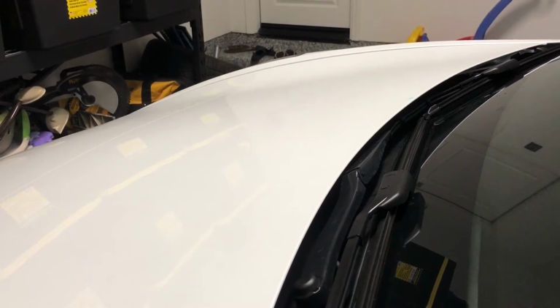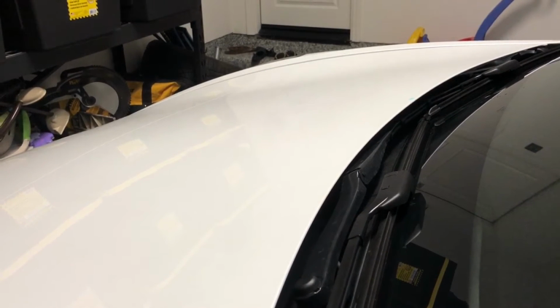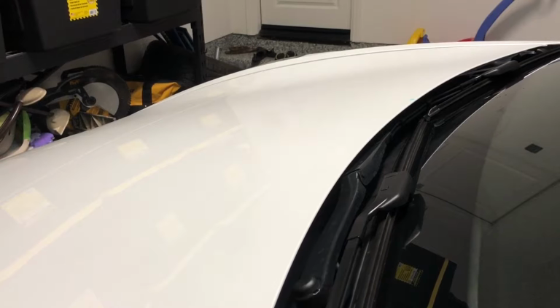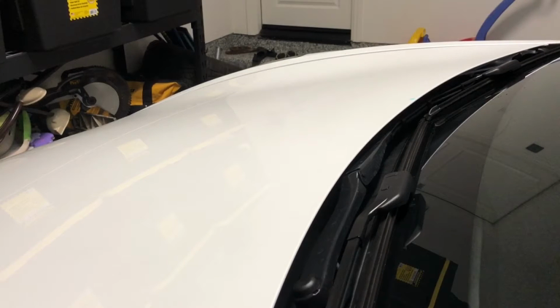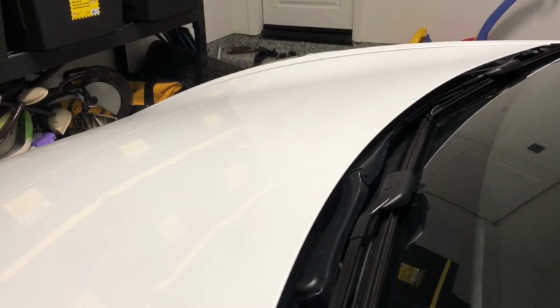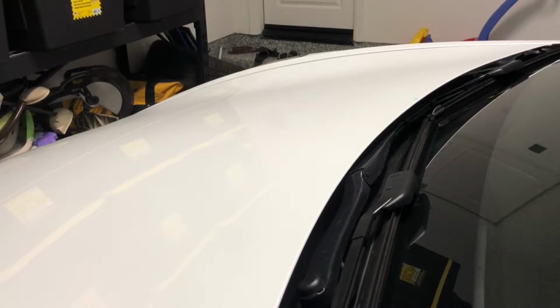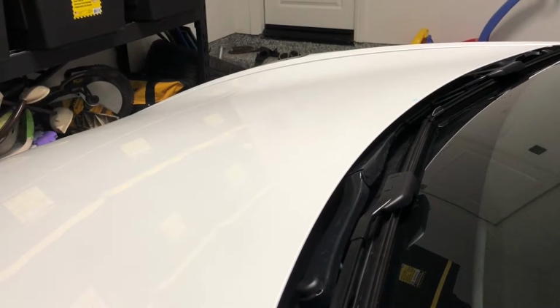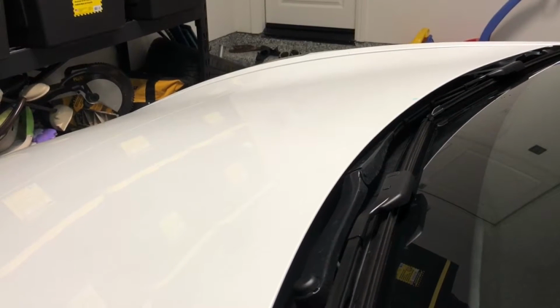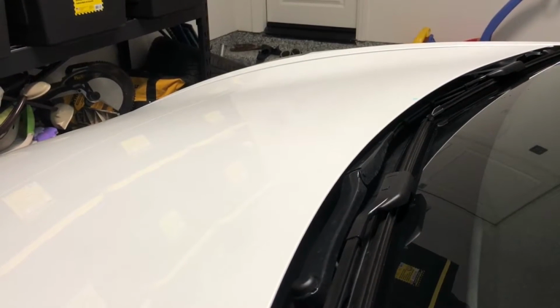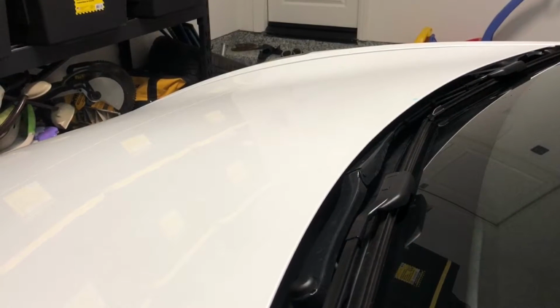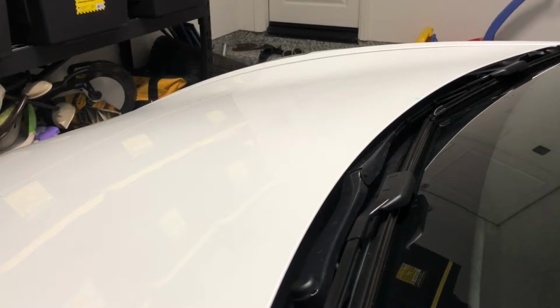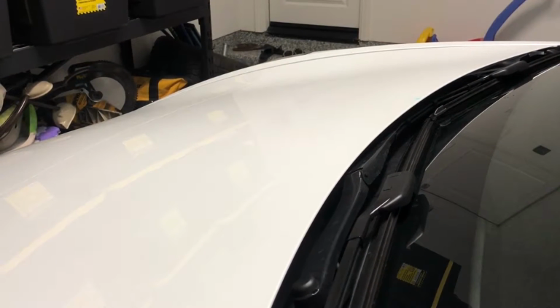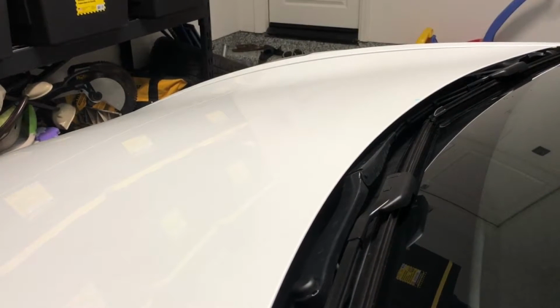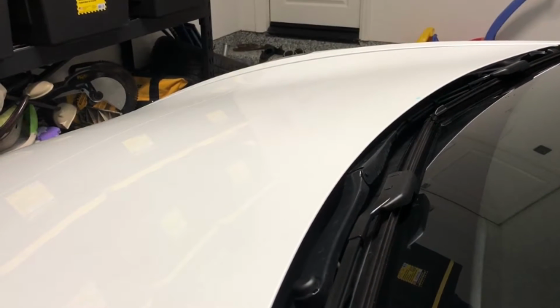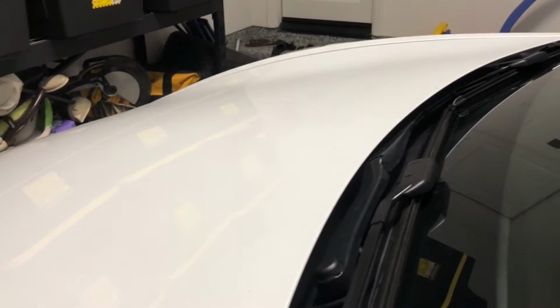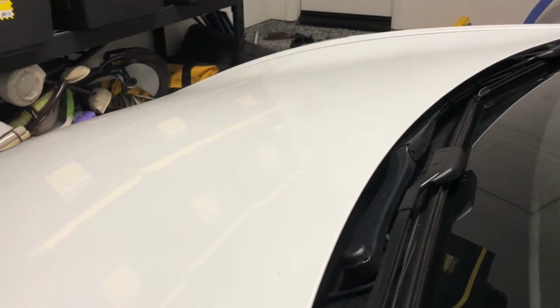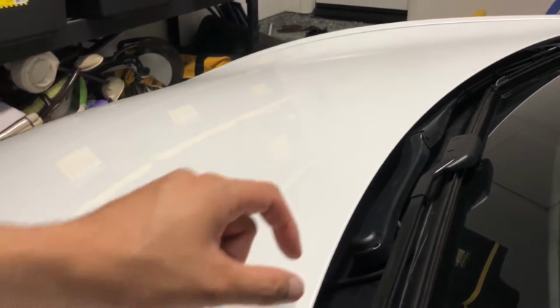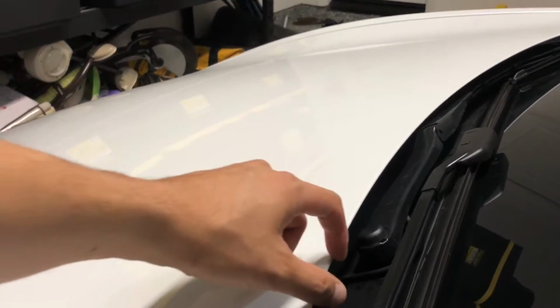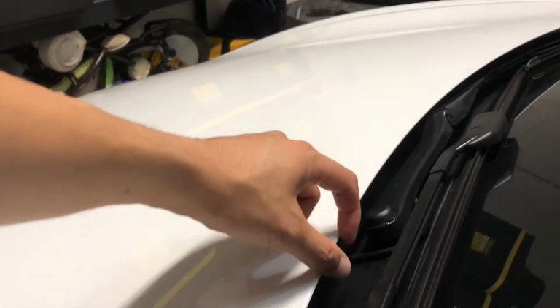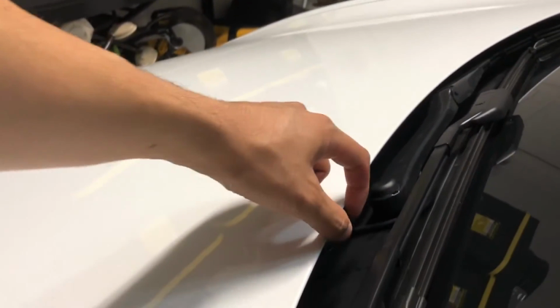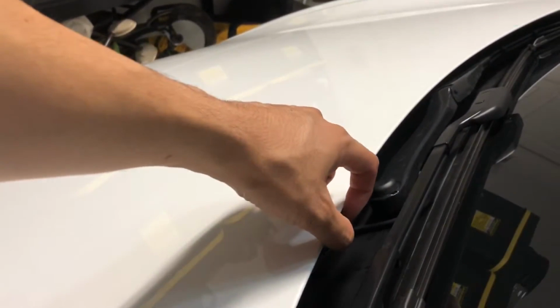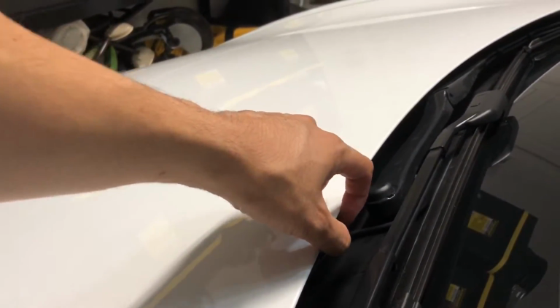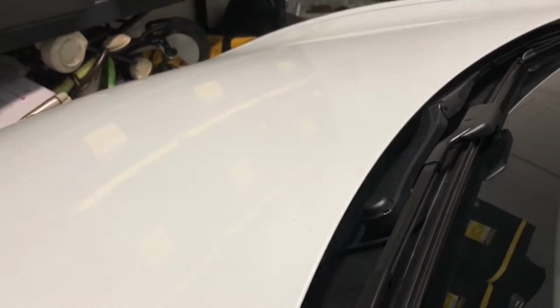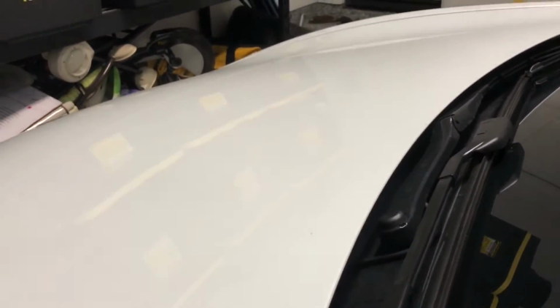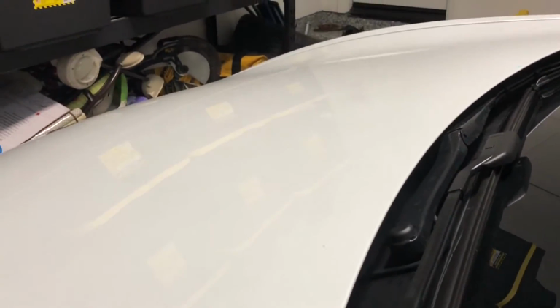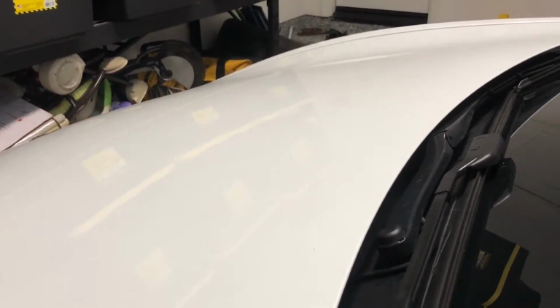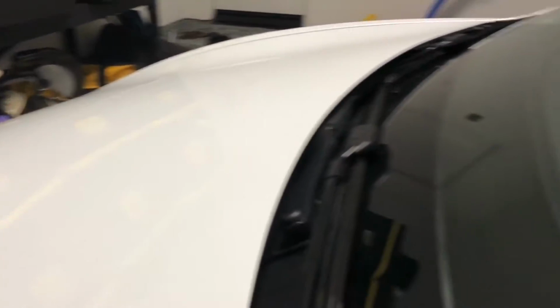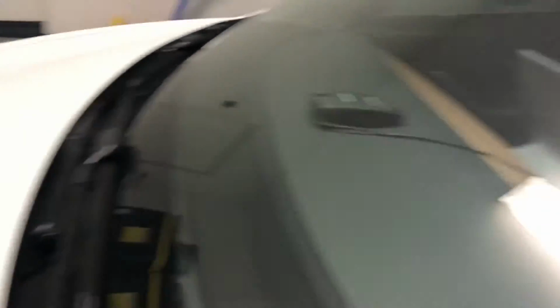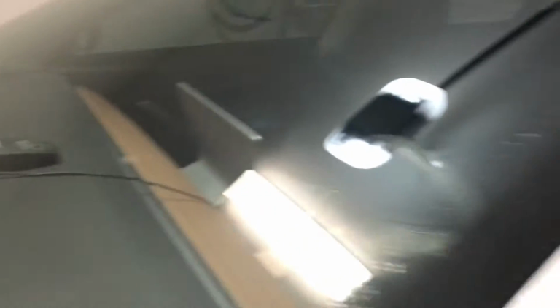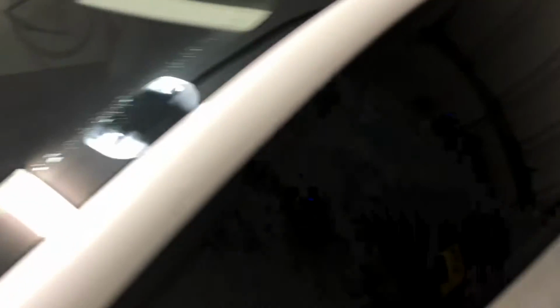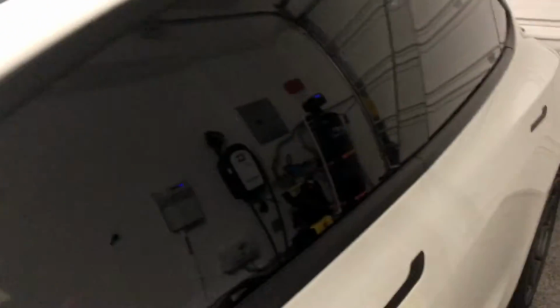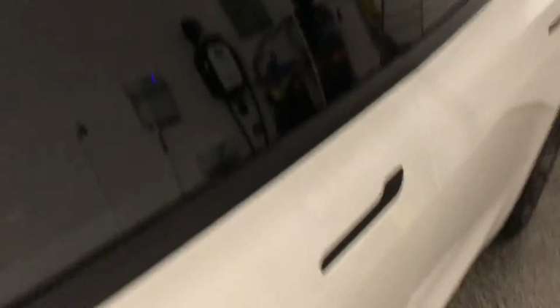Even my last vehicle, which was a higher-end vehicle, had the windshield wiper sprayer right underneath the hood. So let me go inside and show you how it looks.